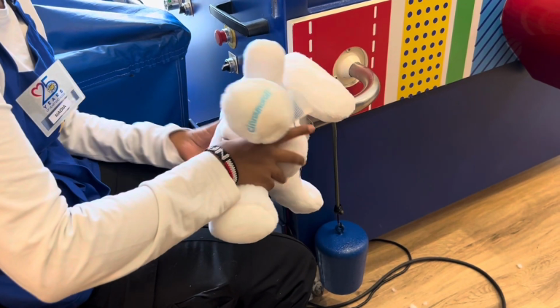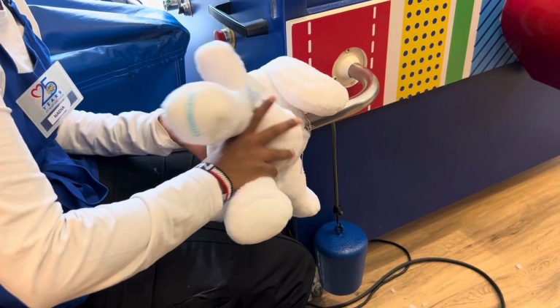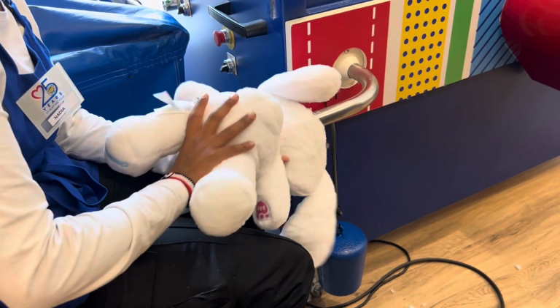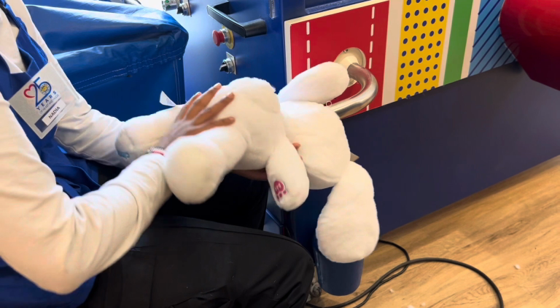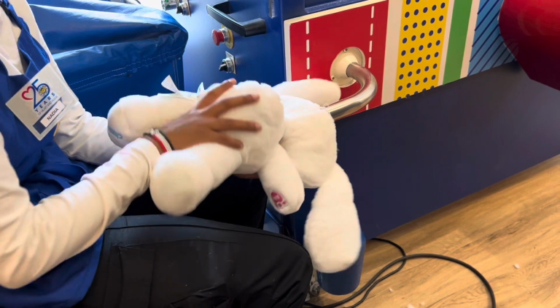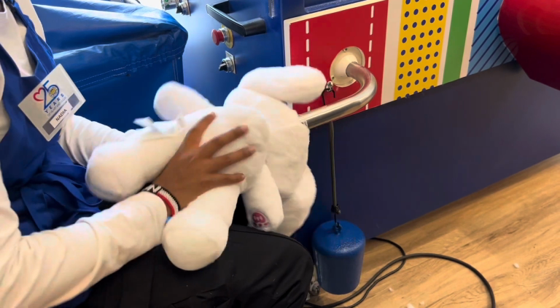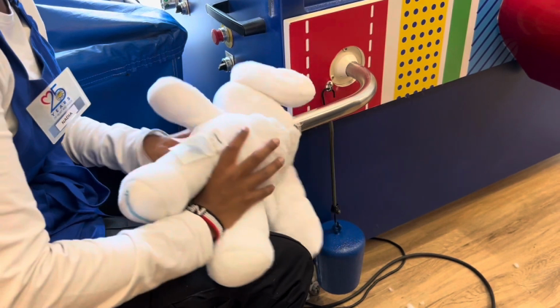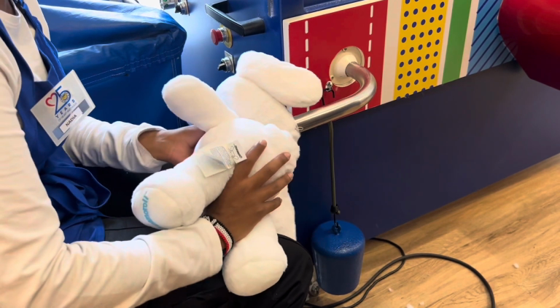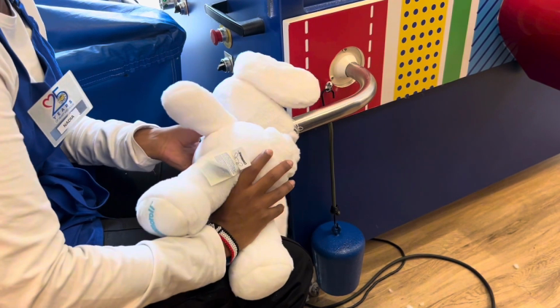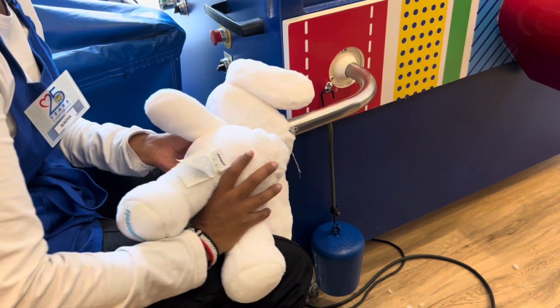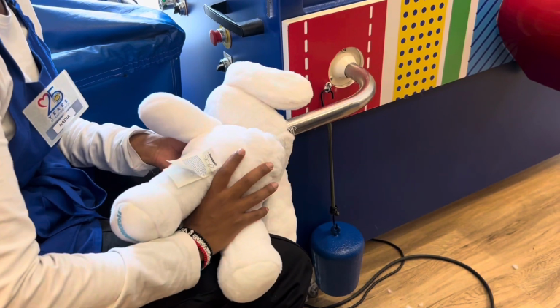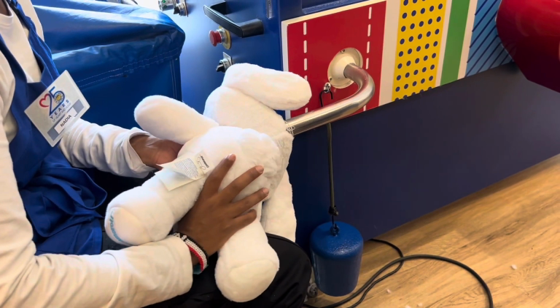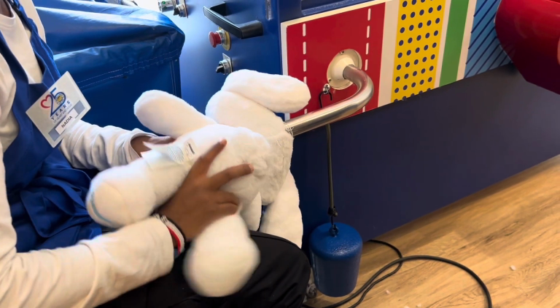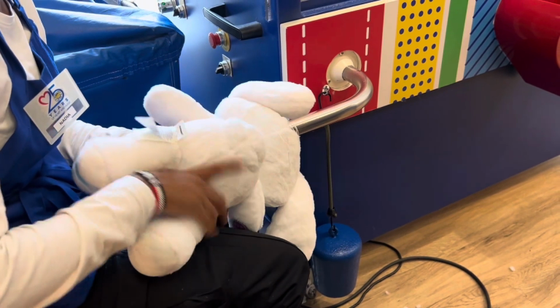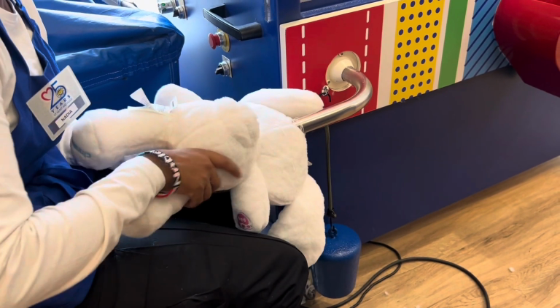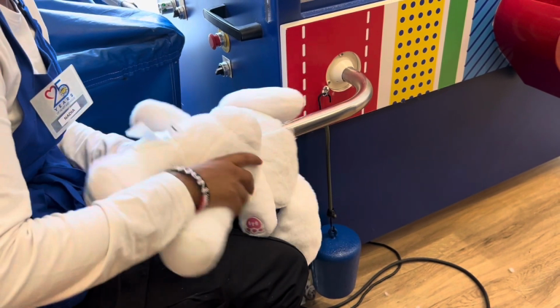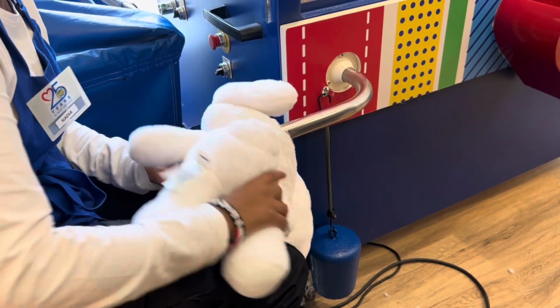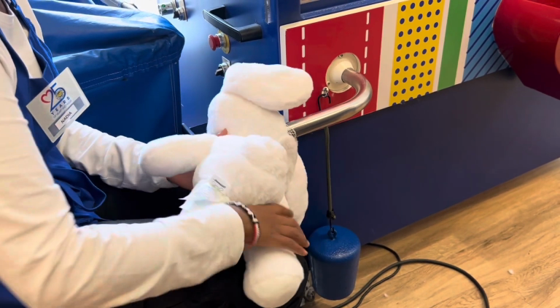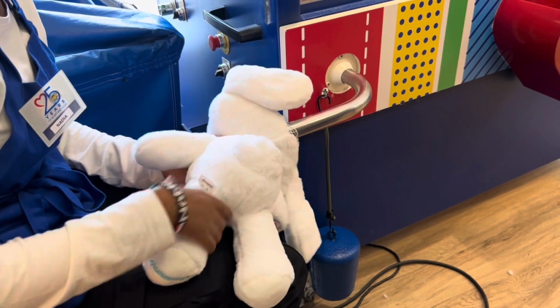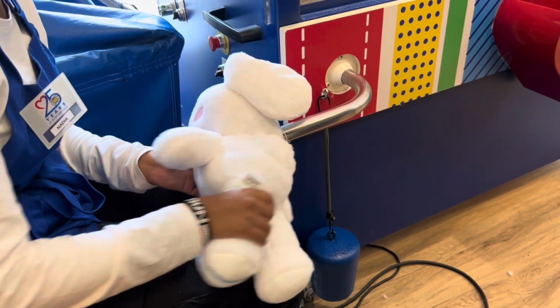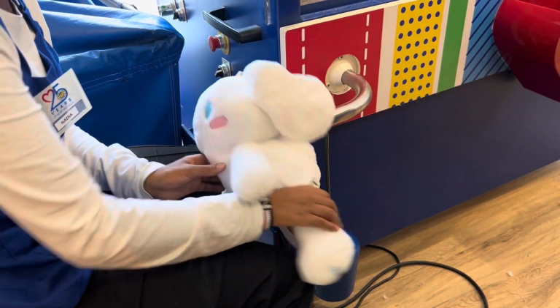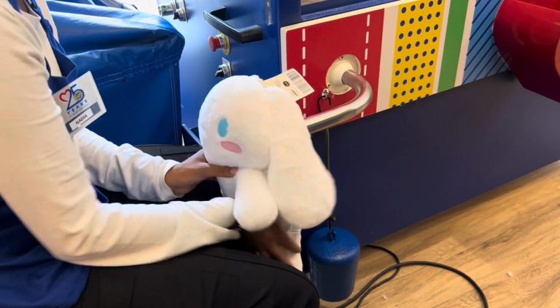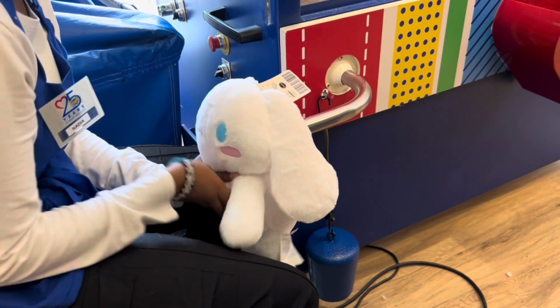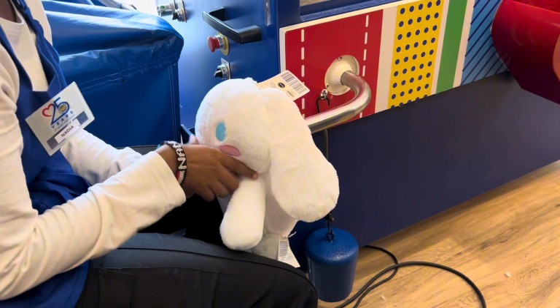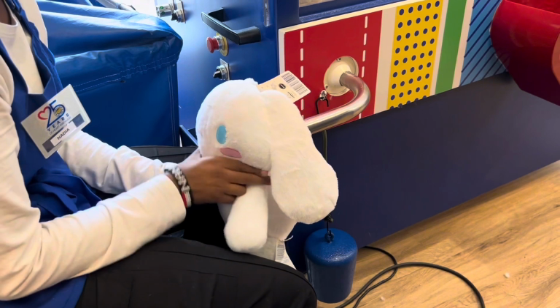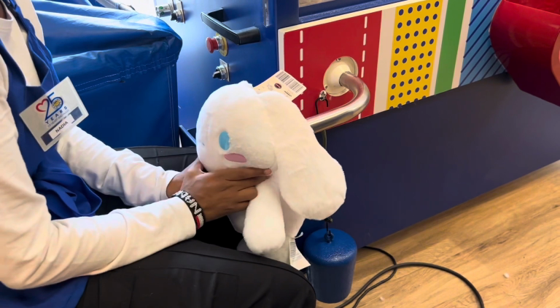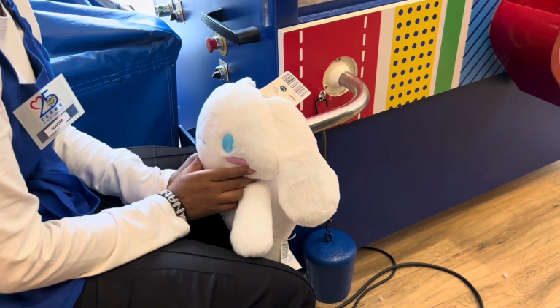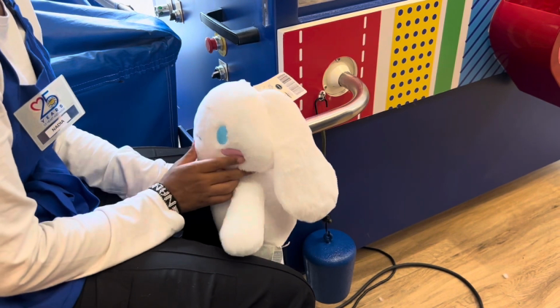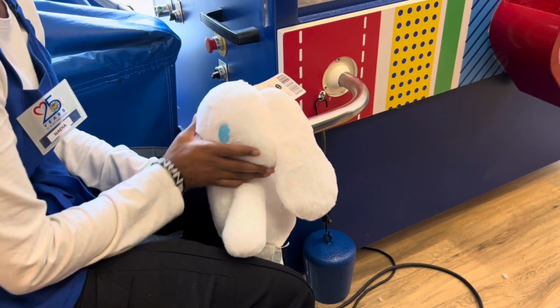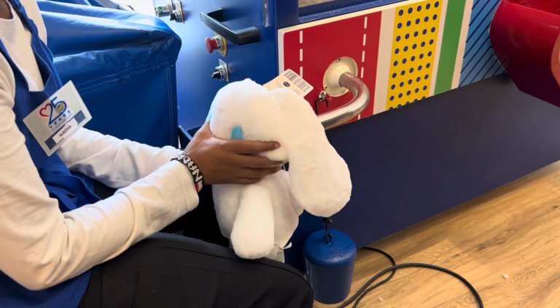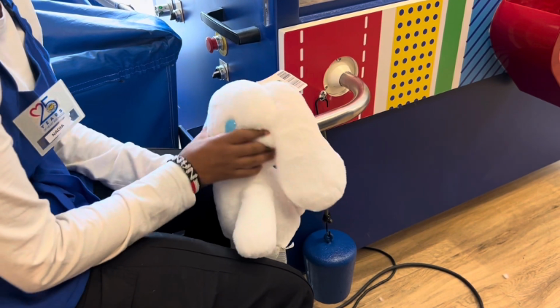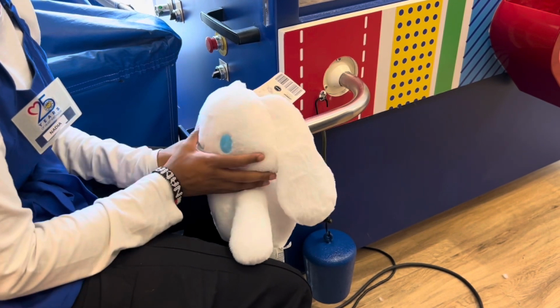So there are a bunch of steps. The first step is you need to pick out your bear. Then you pick your scent — I picked strawberry because I love strawberry scents.